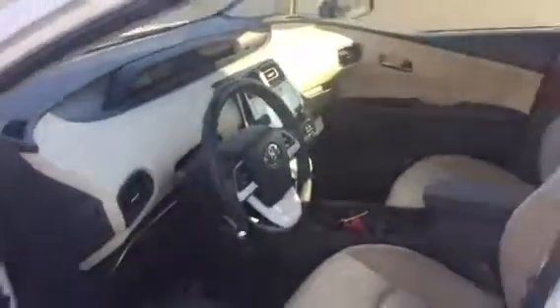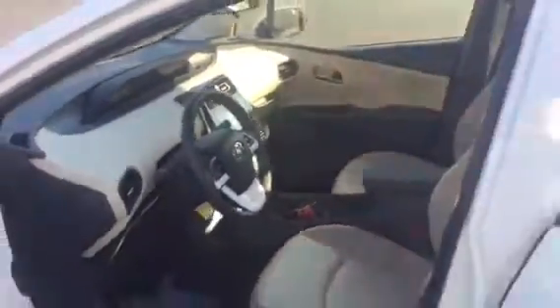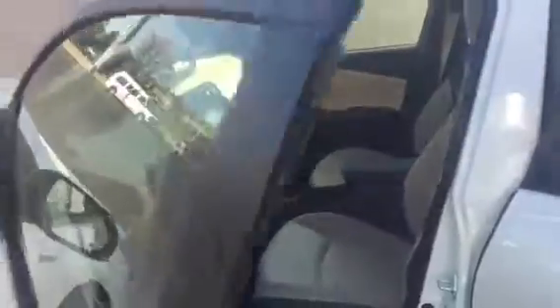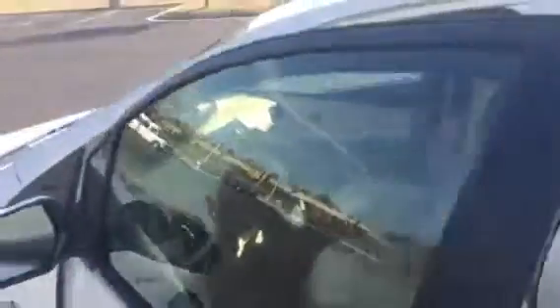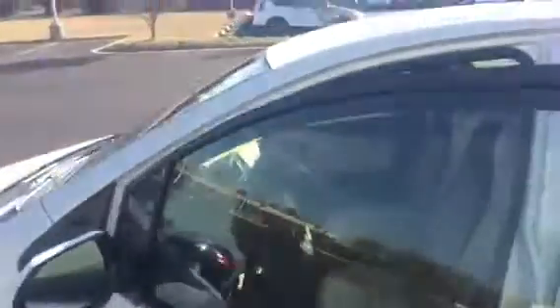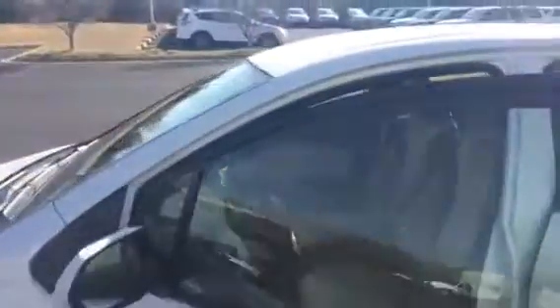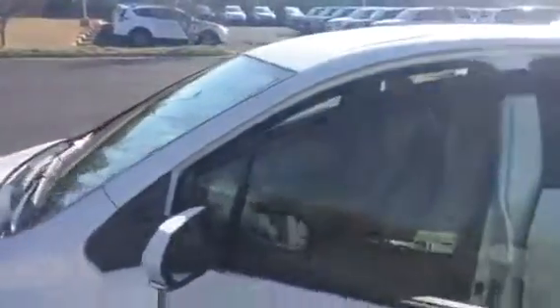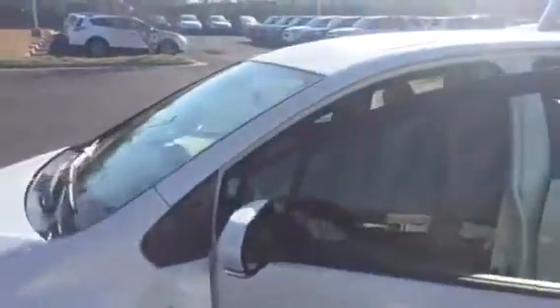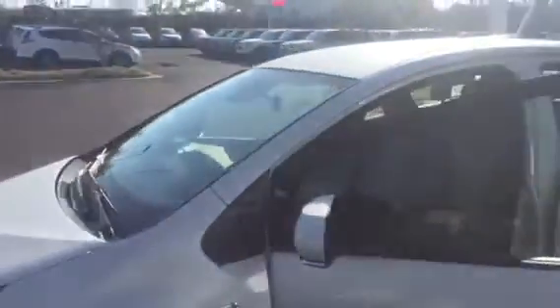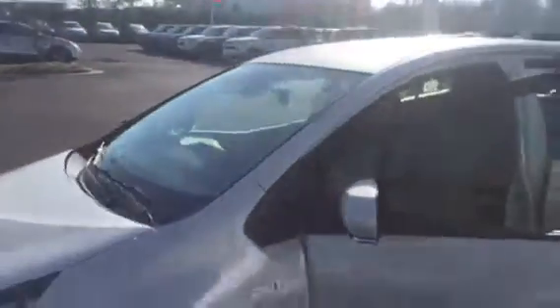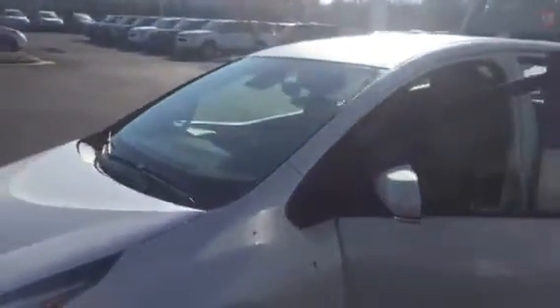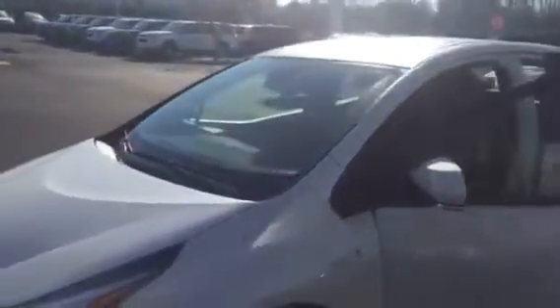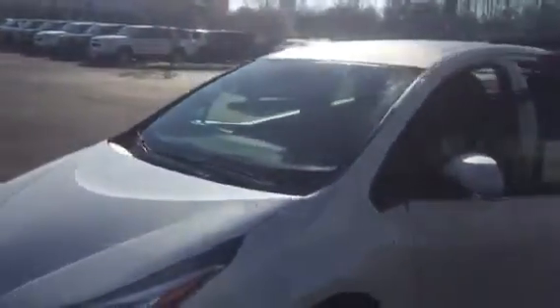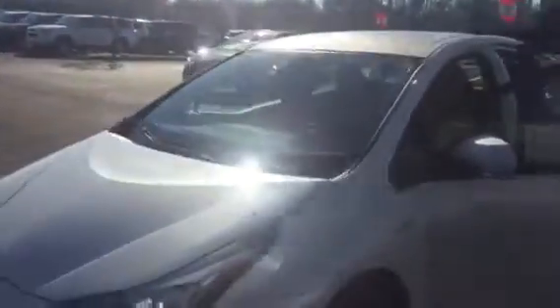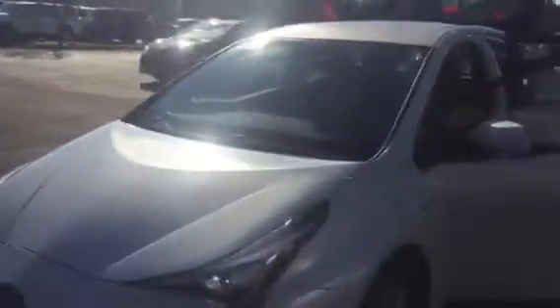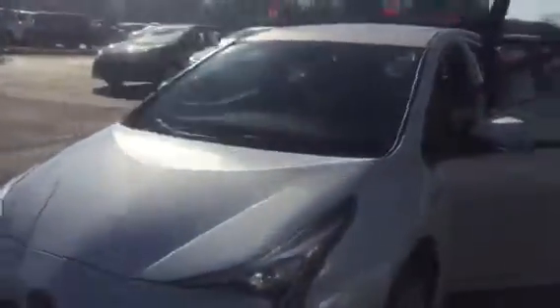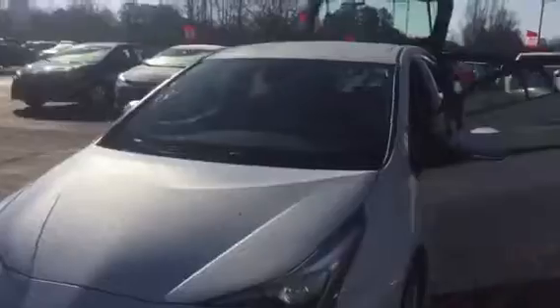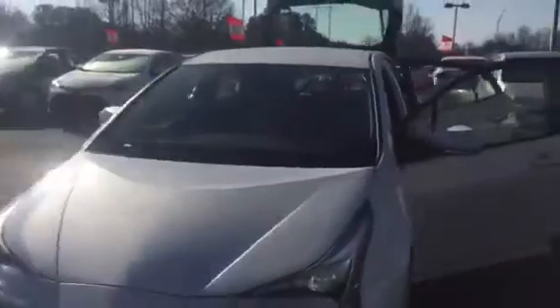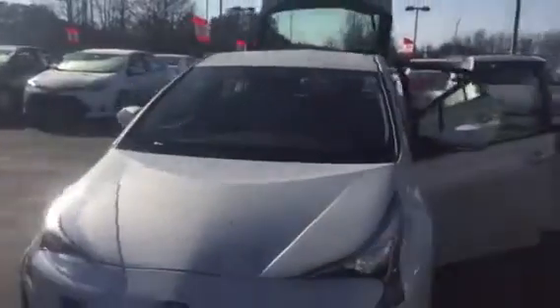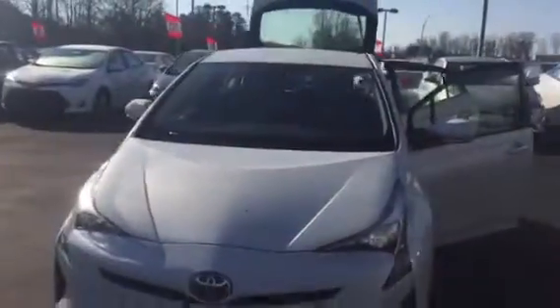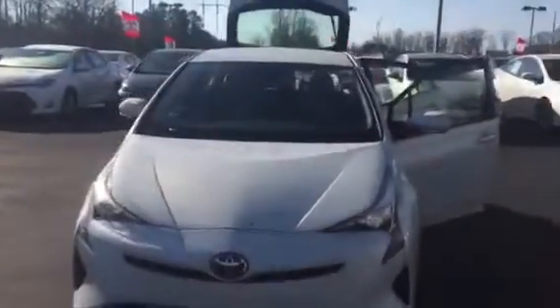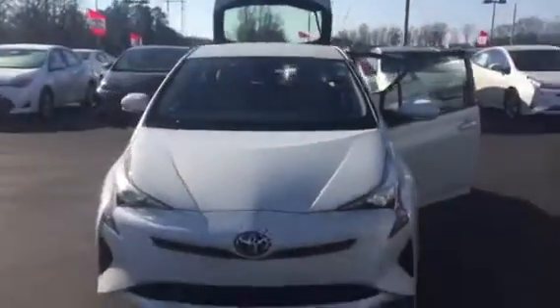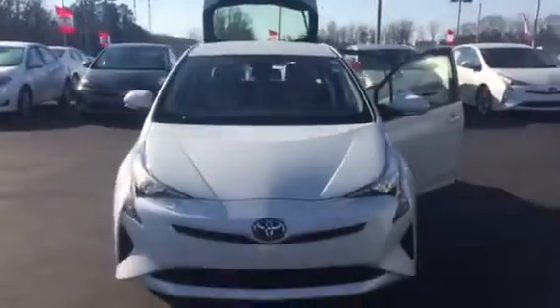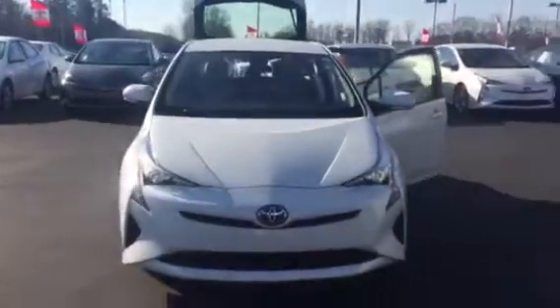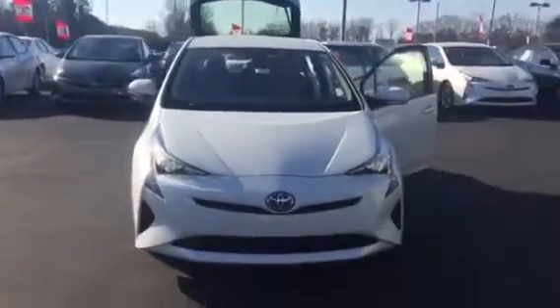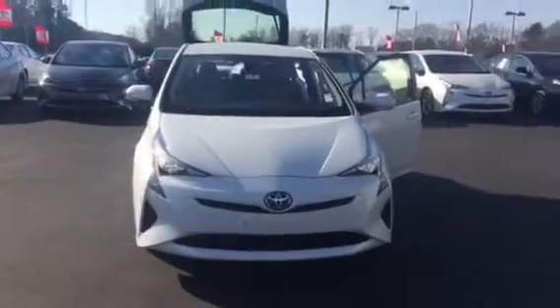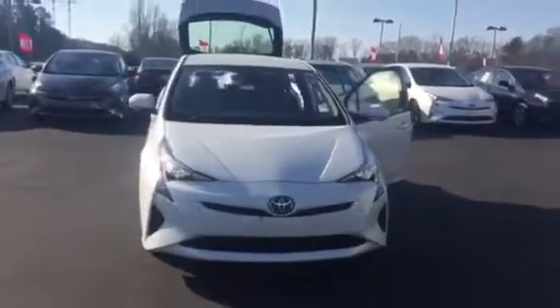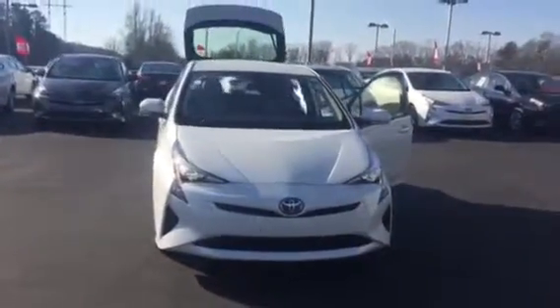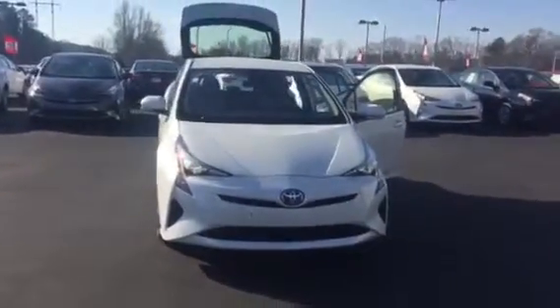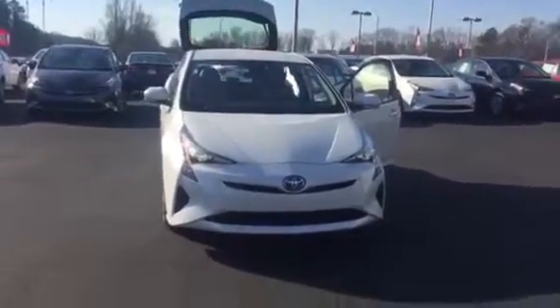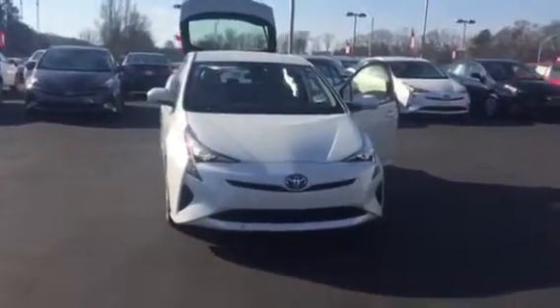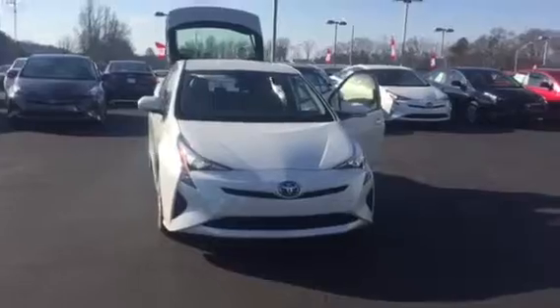All Toyotas come with two years of $25,000 complimentary maintenance, utilized in our service department for all your service needs. It also gives you tires for life as long as you own the vehicle.